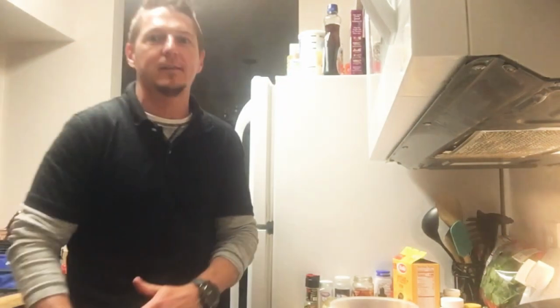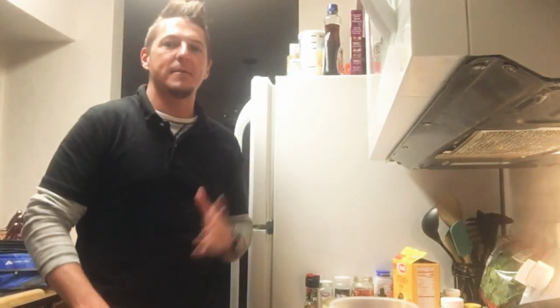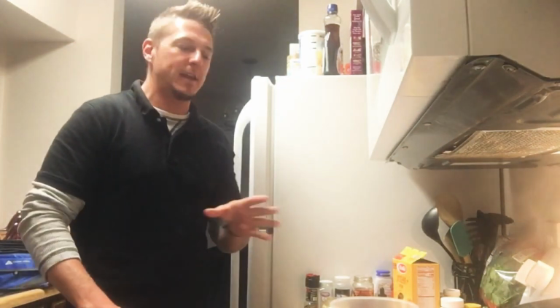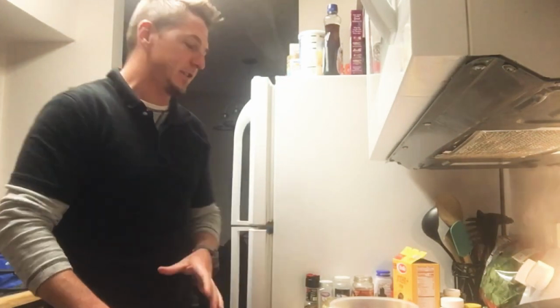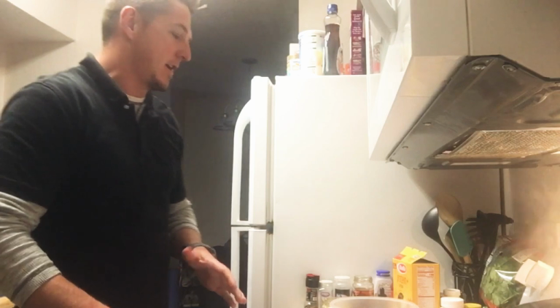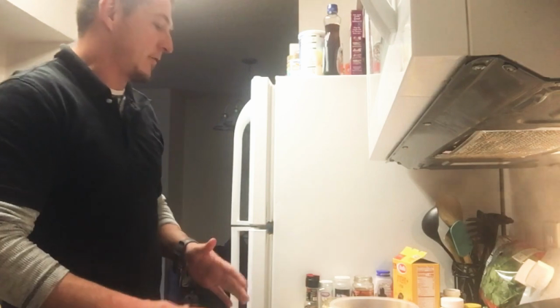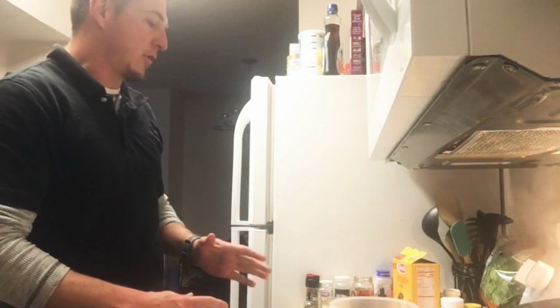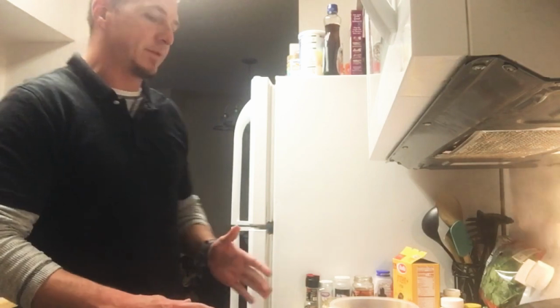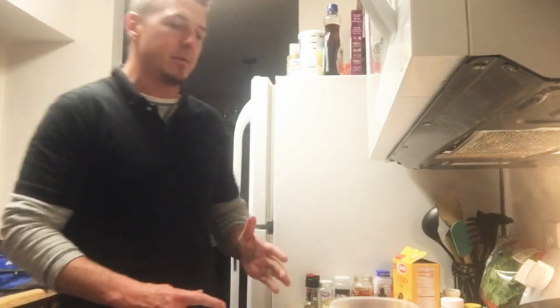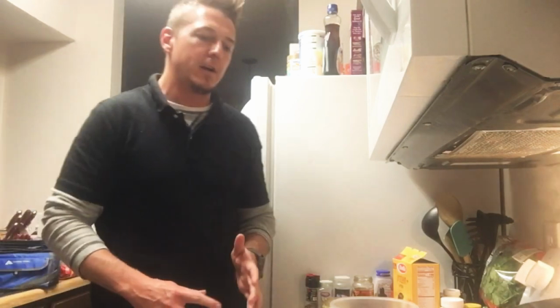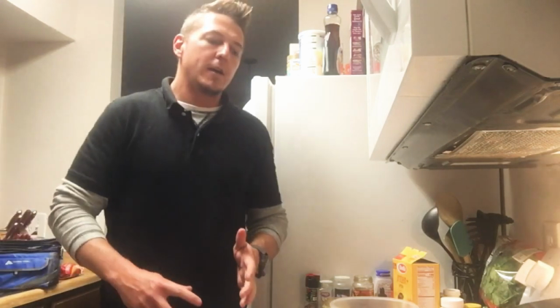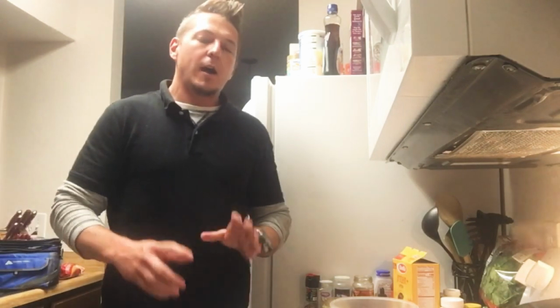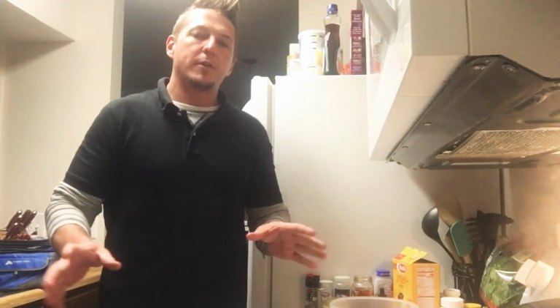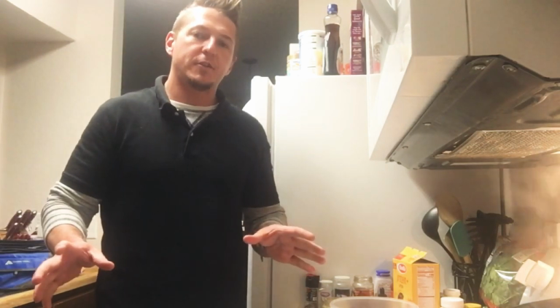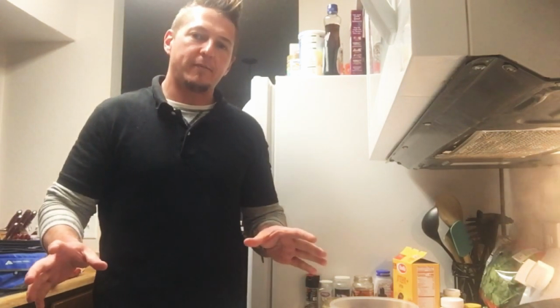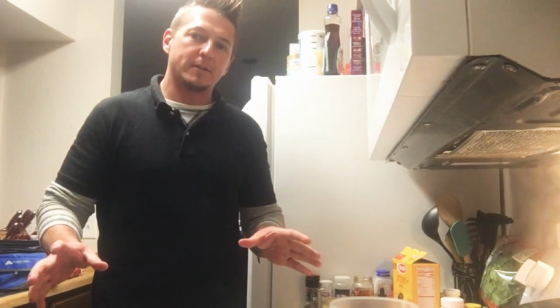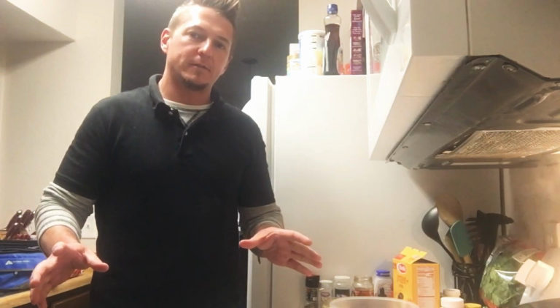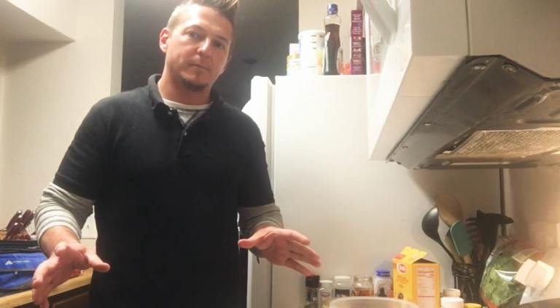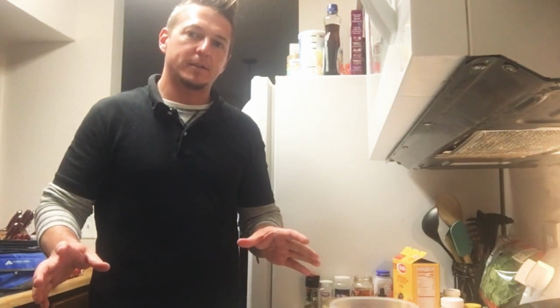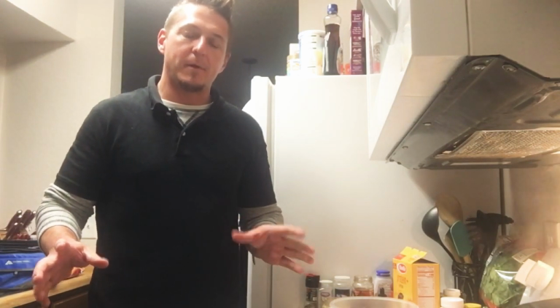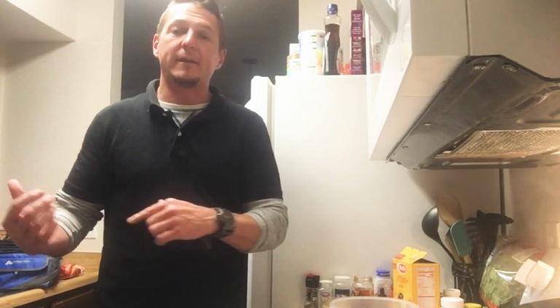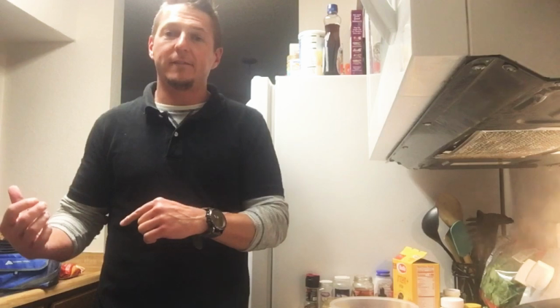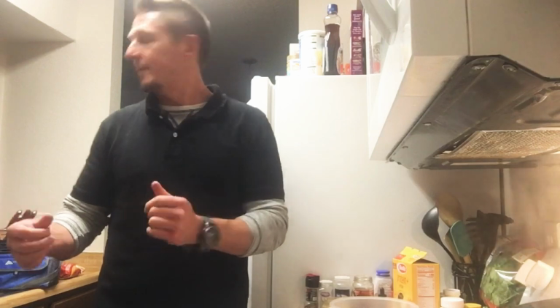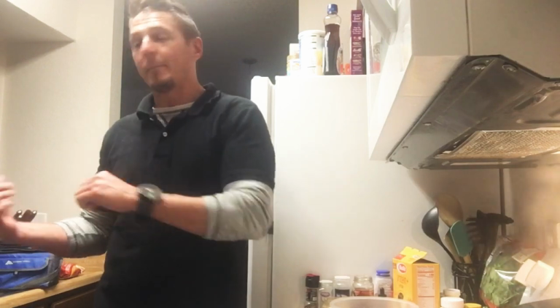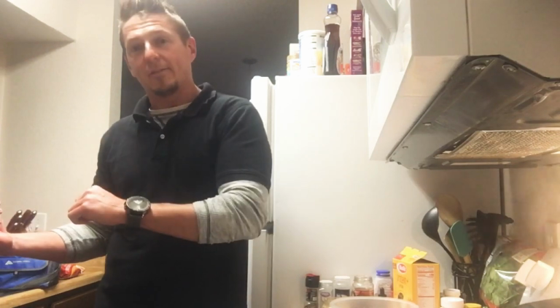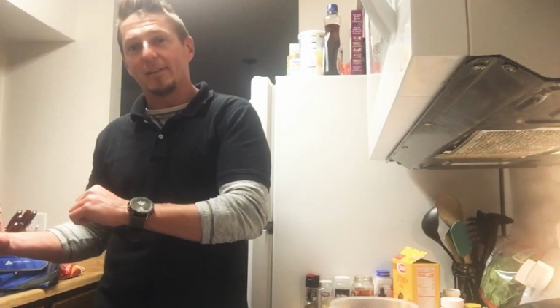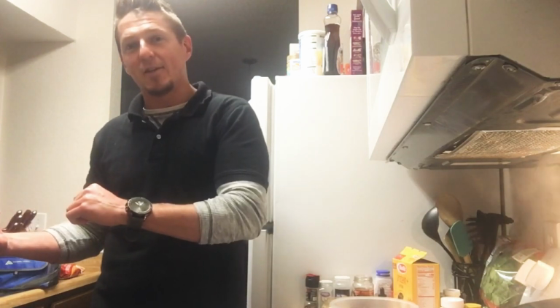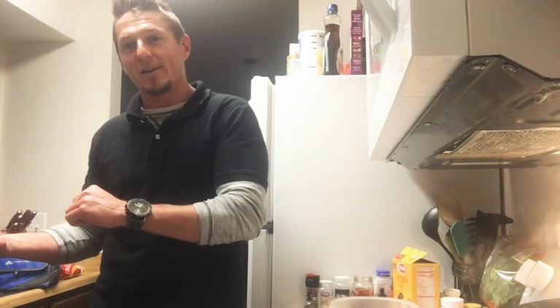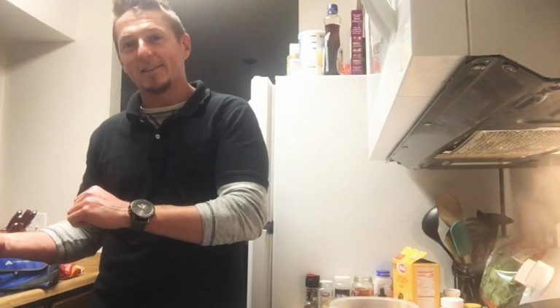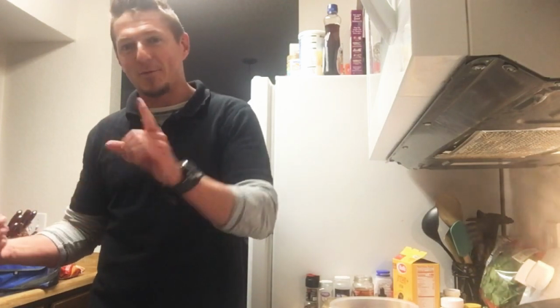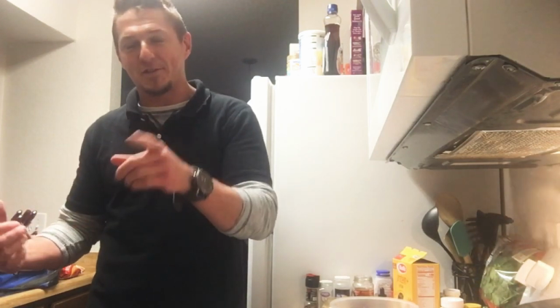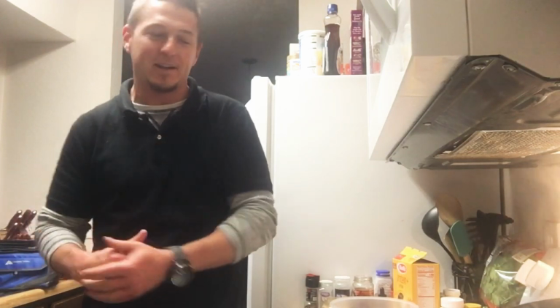I'm in the kitchen tonight, getting ready to cook up some — I was going to do beef pasta, but my beef is not thawed out yet. So I'm going with the chicken tonight.